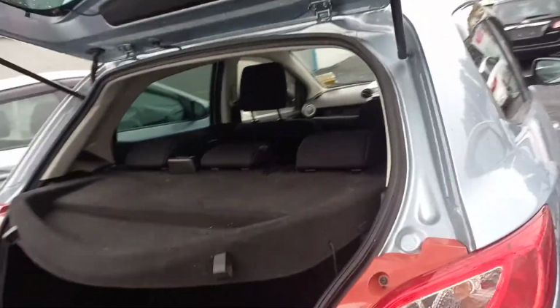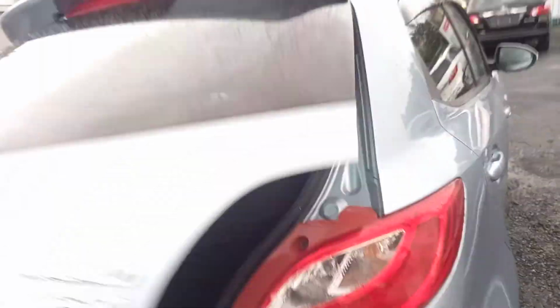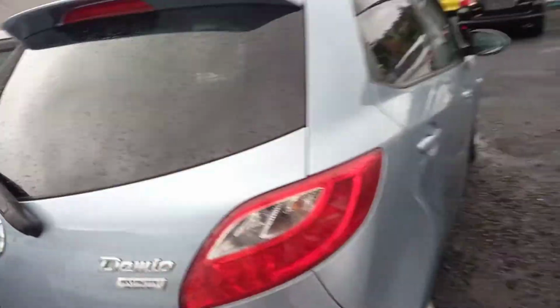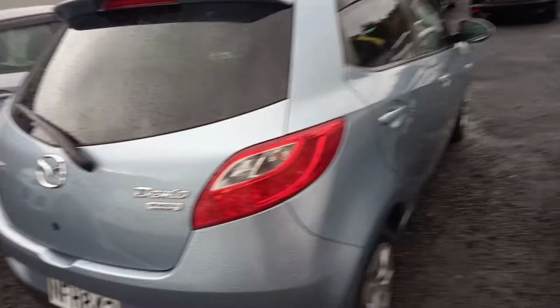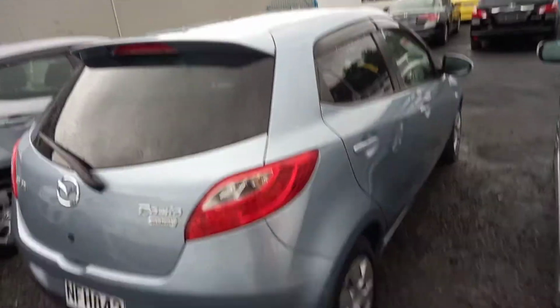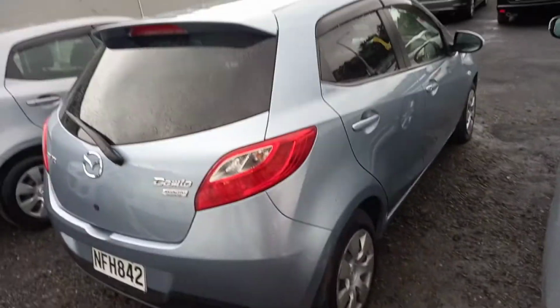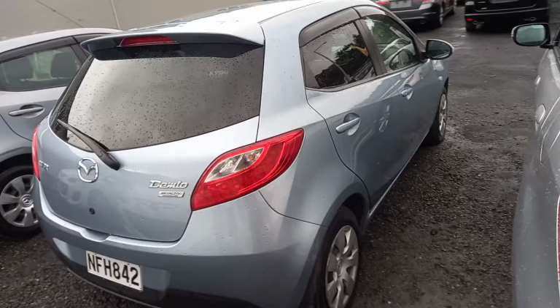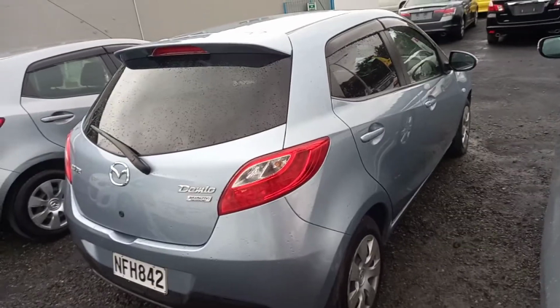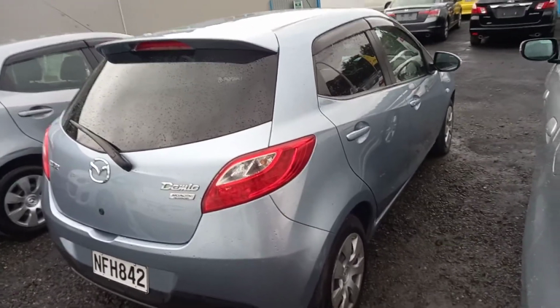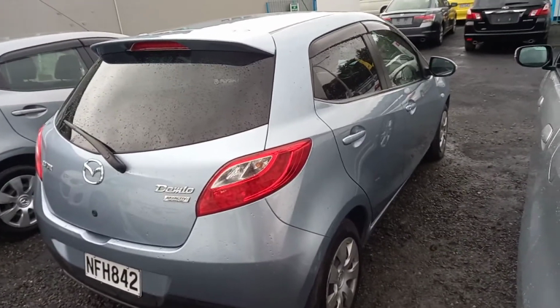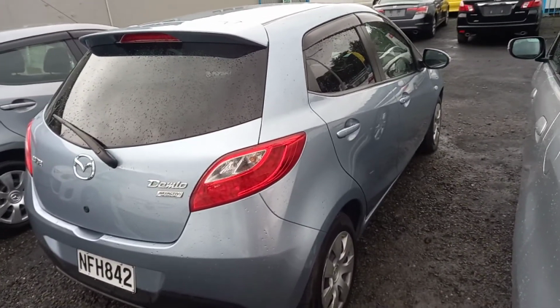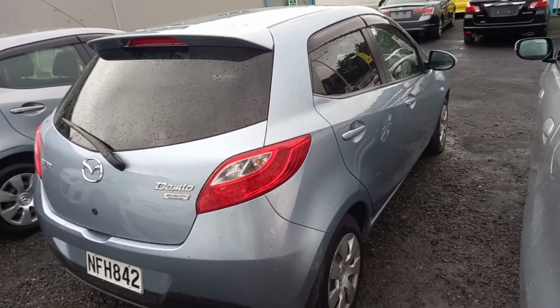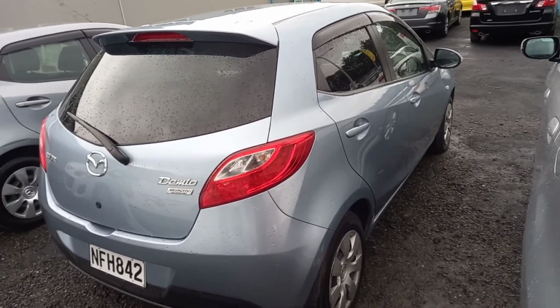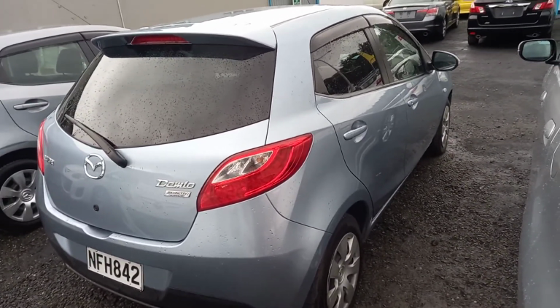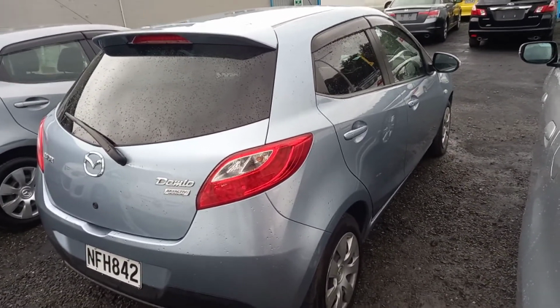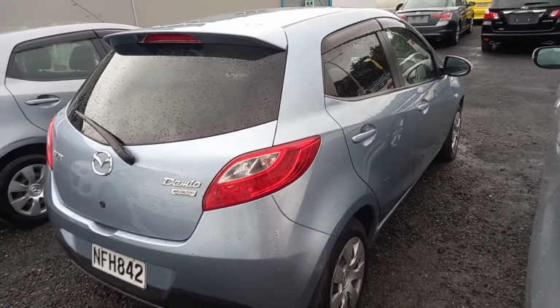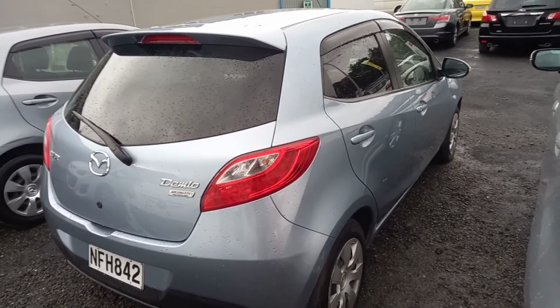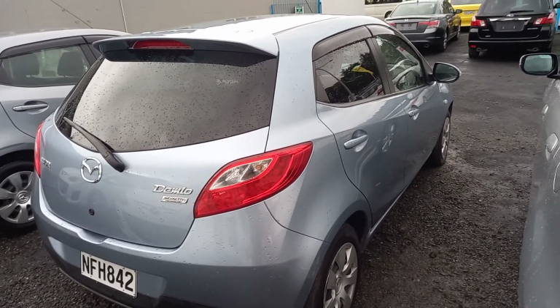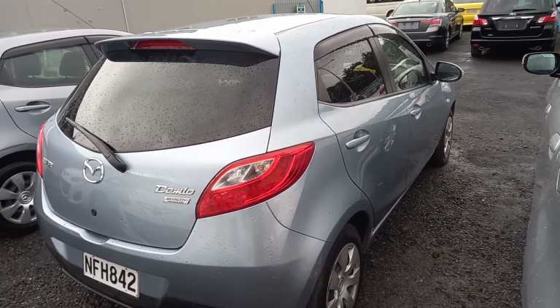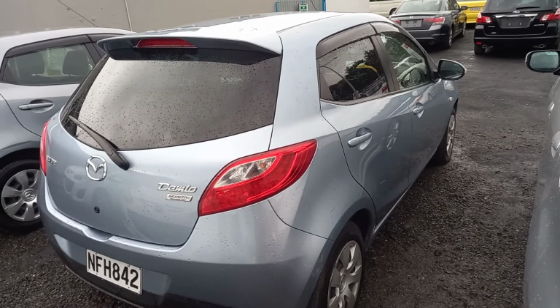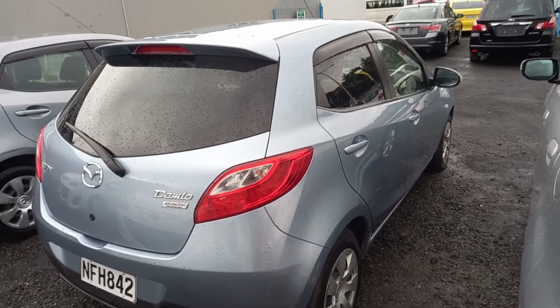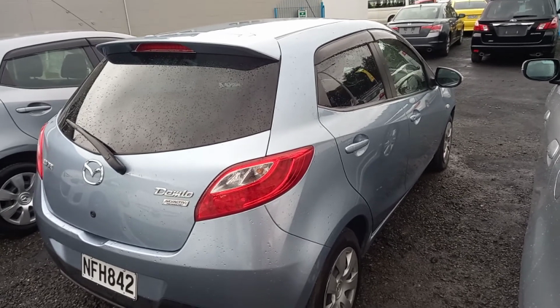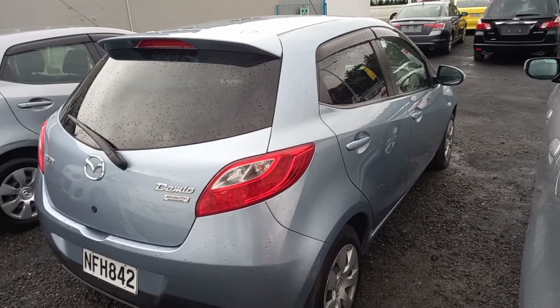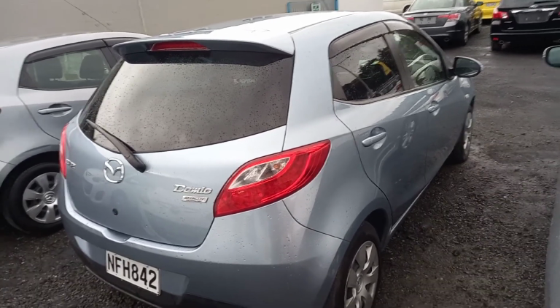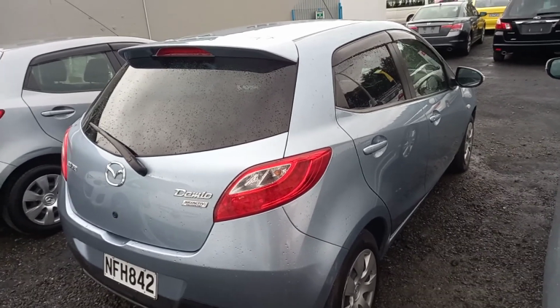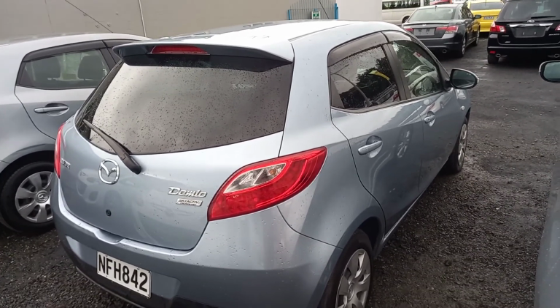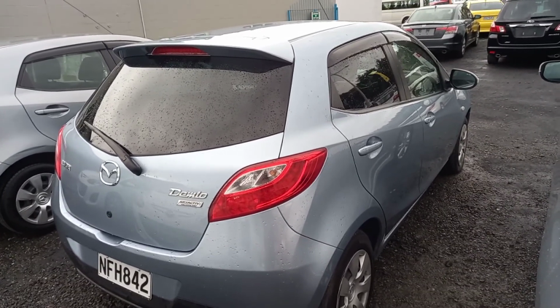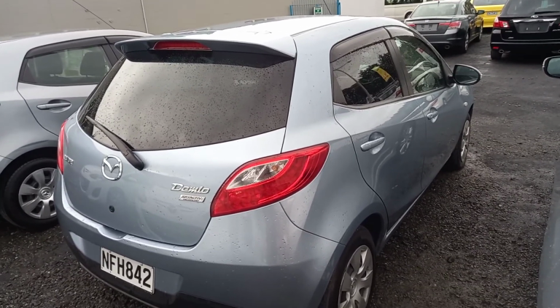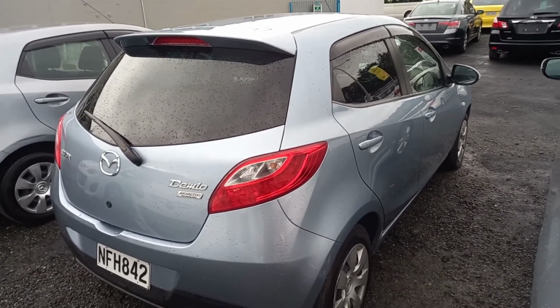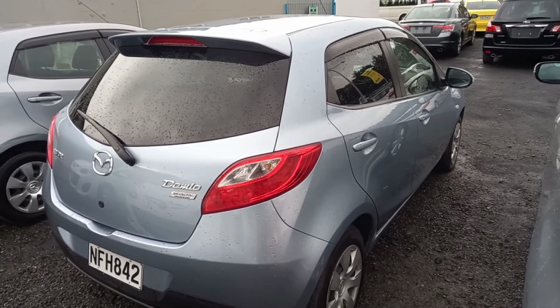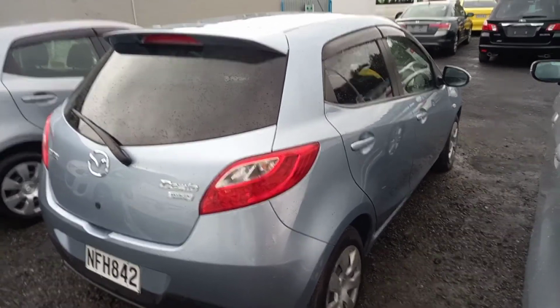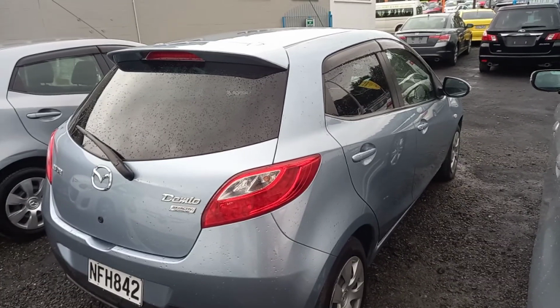If you're after a great little hatch in a nice pale blue color, come down to Your Next Car Dunedin. You can drive this away for $8,999, or around about fifty-nine dollars a week on no deposit finance — terms and conditions apply. Come on down today for a test drive.